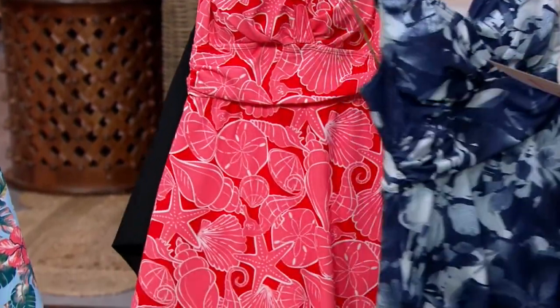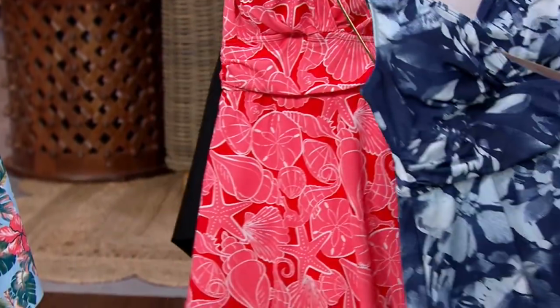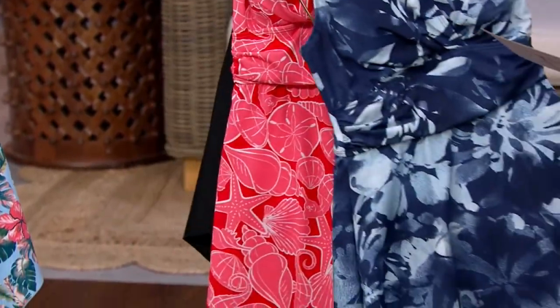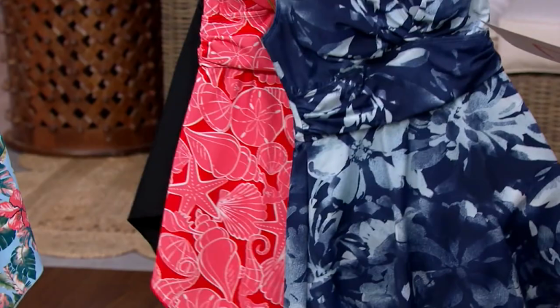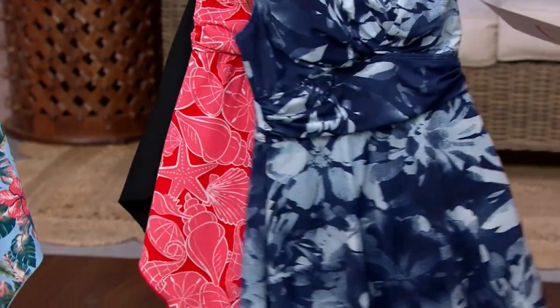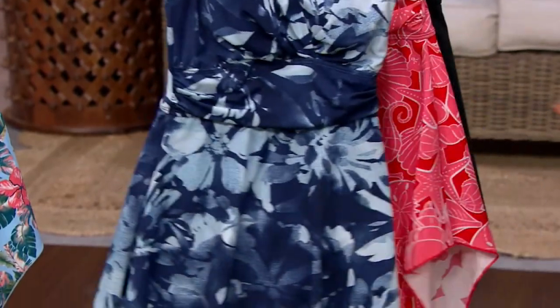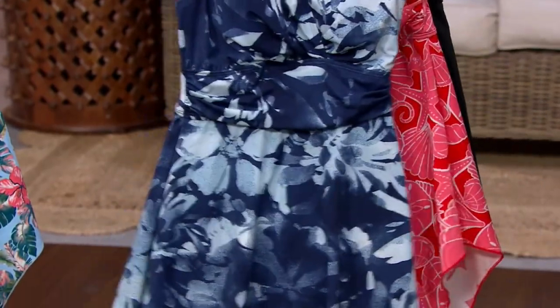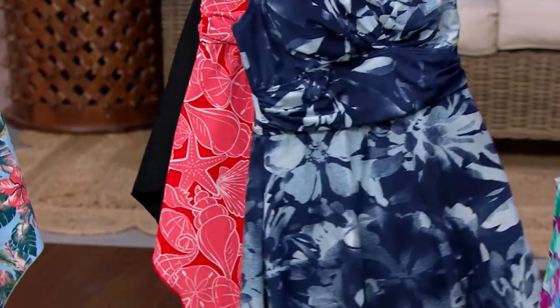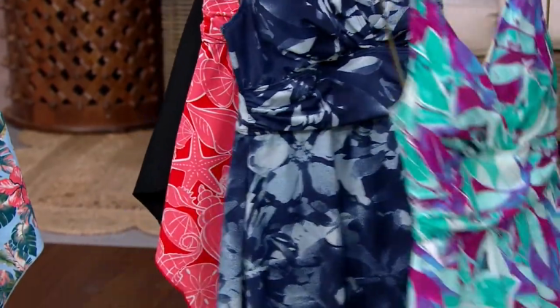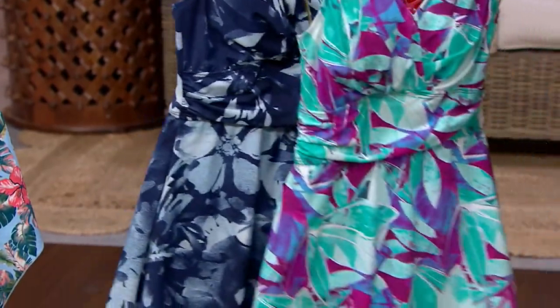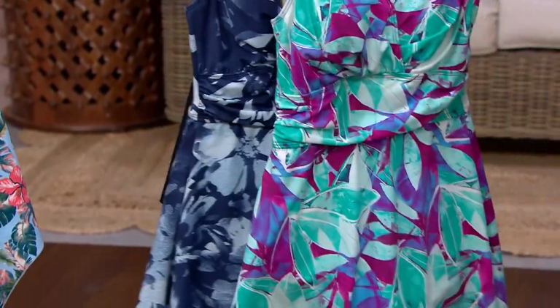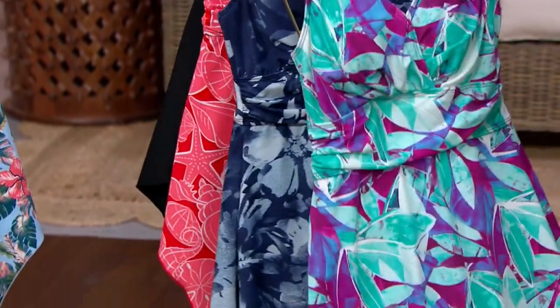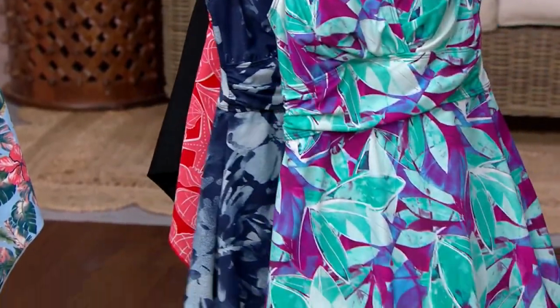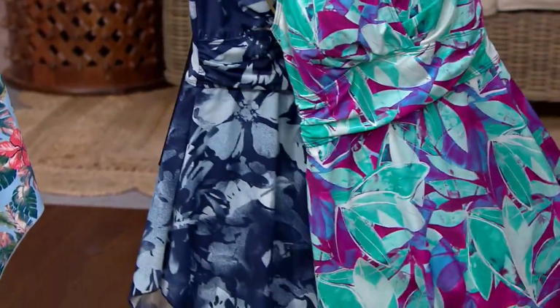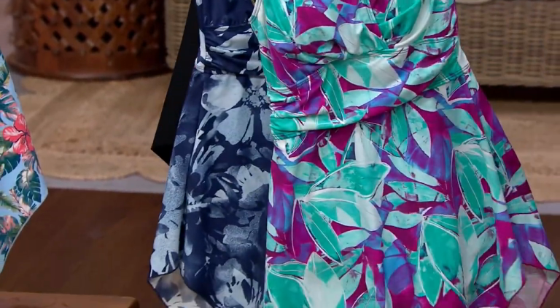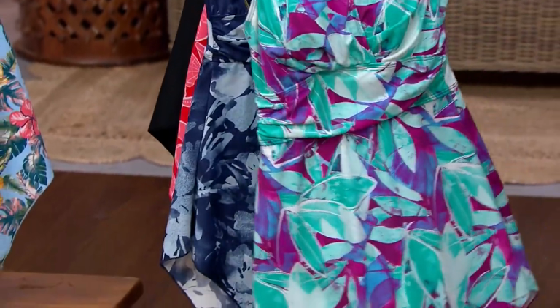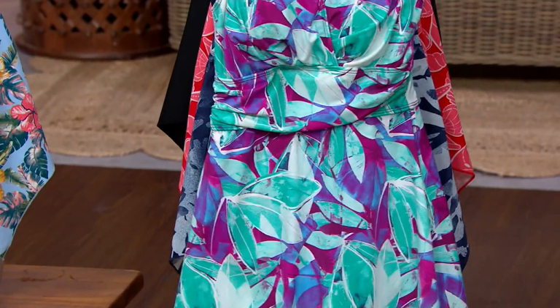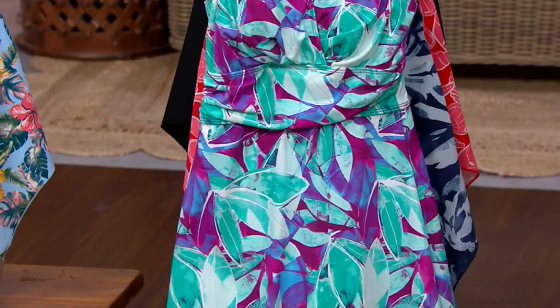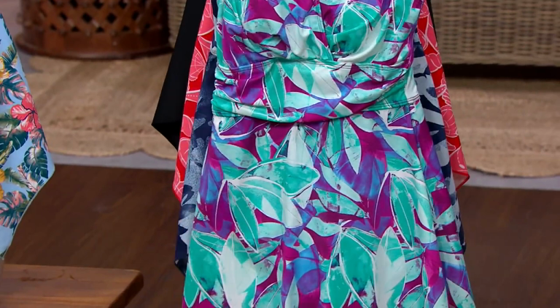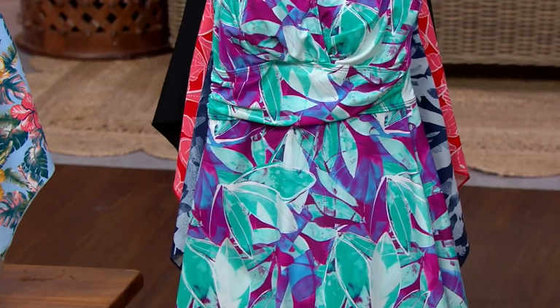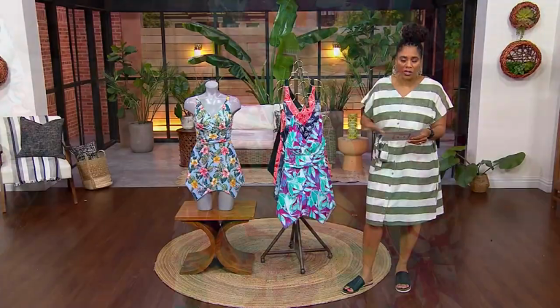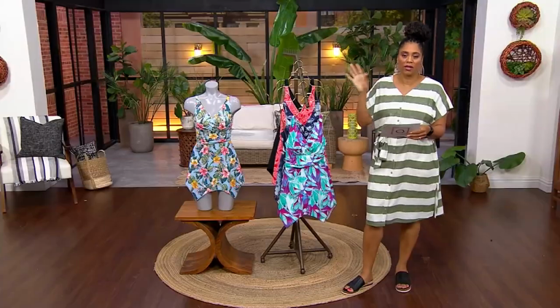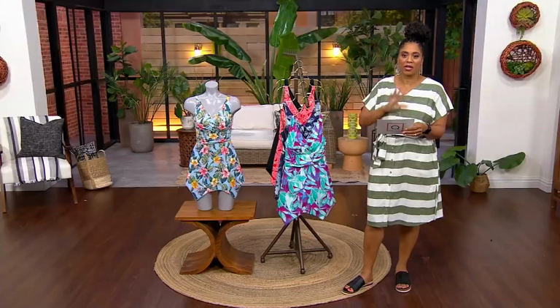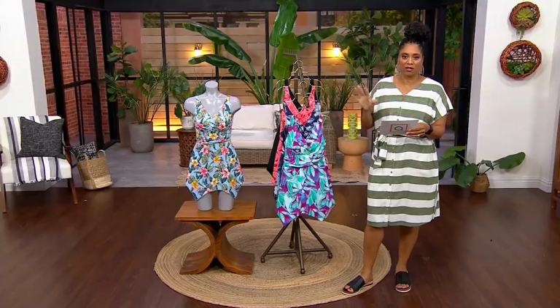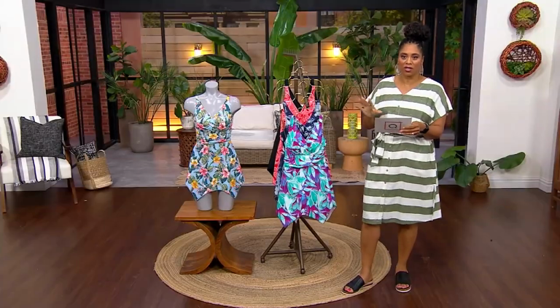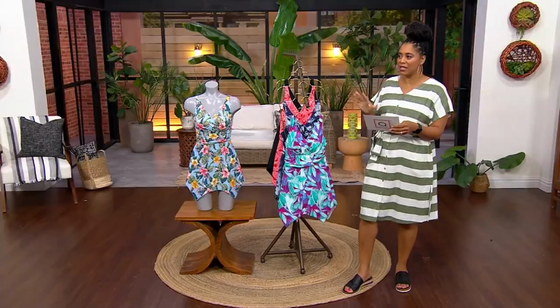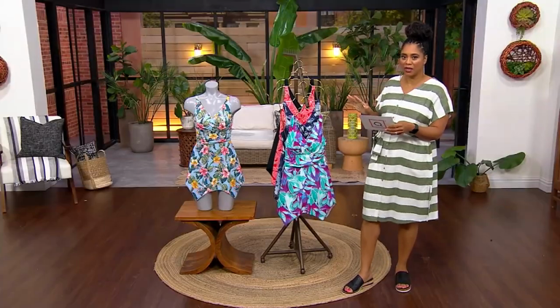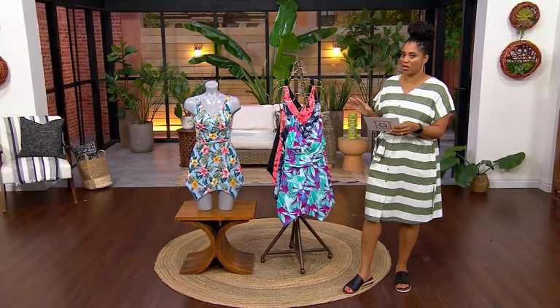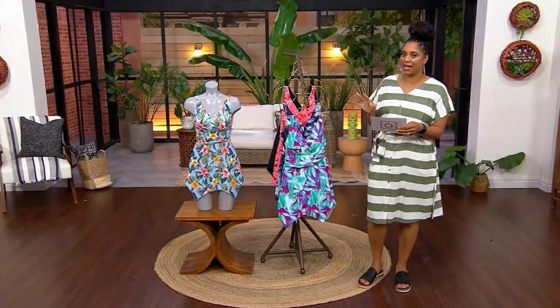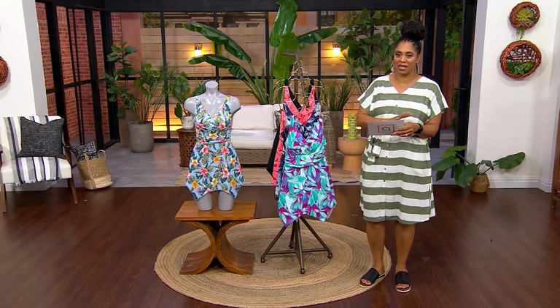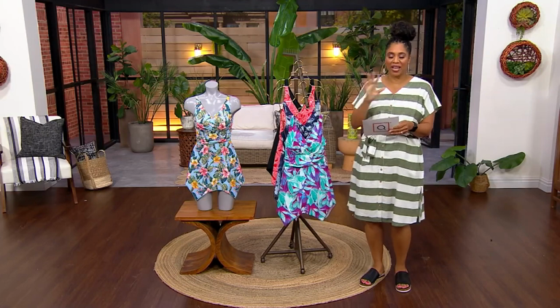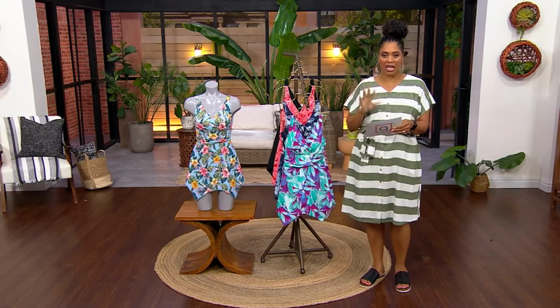Denim & Company is our own brand here at the Q. They've been here for about 30 years or so. They started doing this beach collection just a couple of years ago and it has been fantastic.